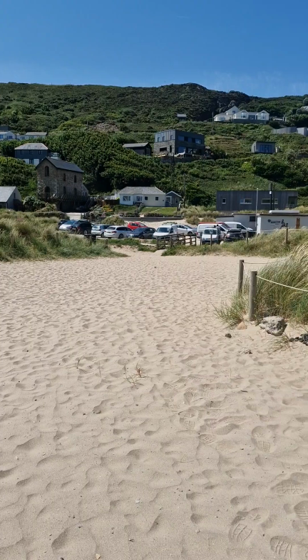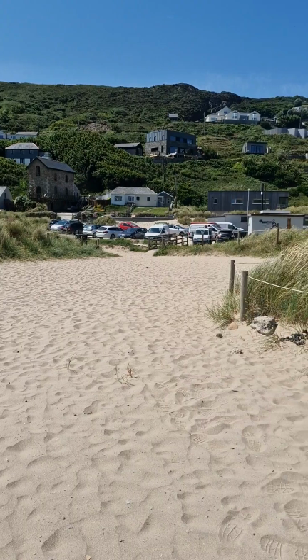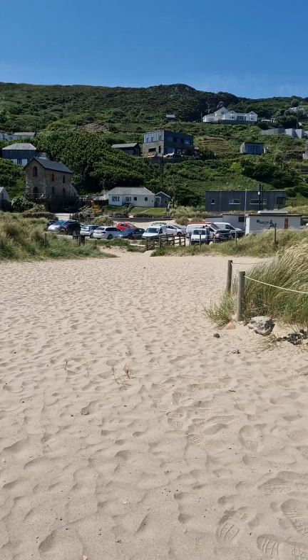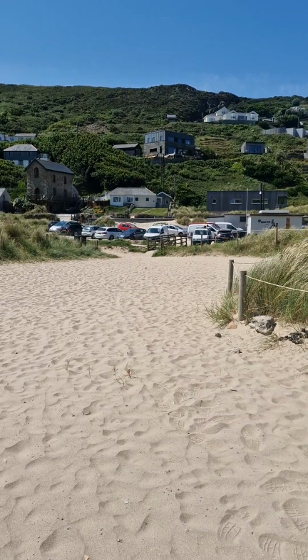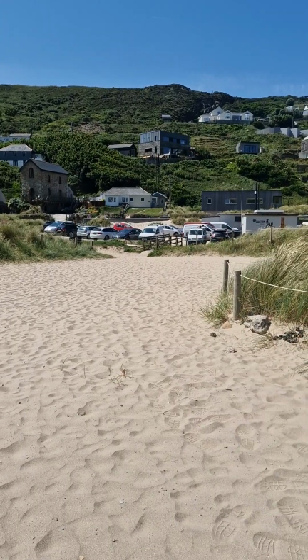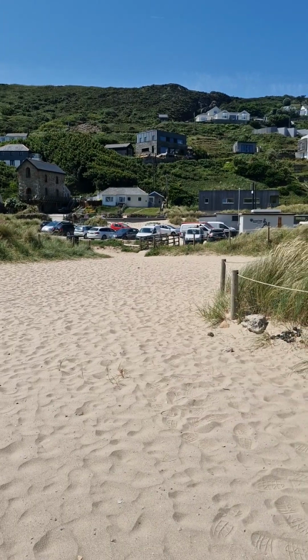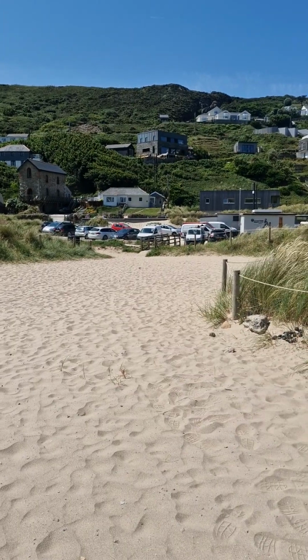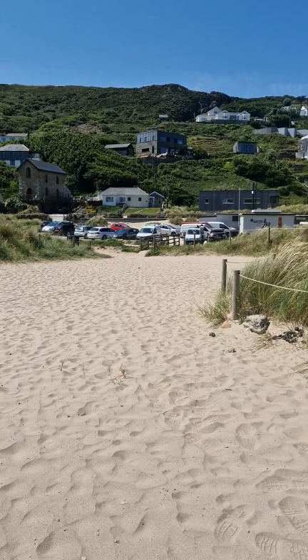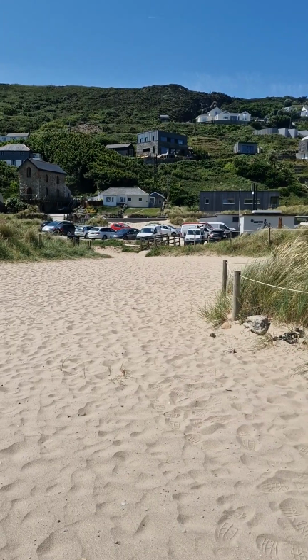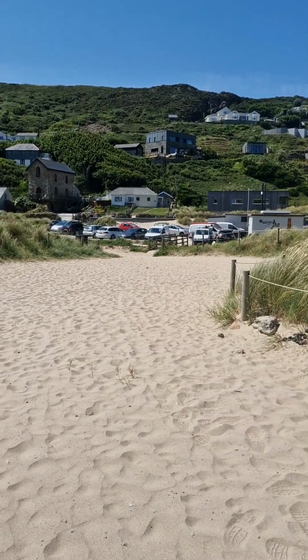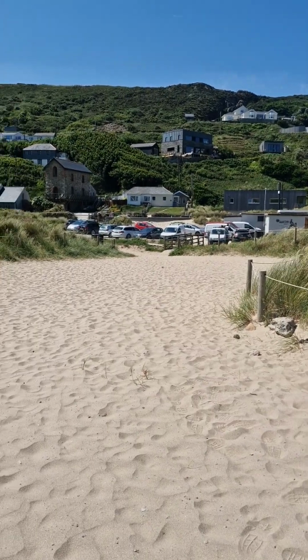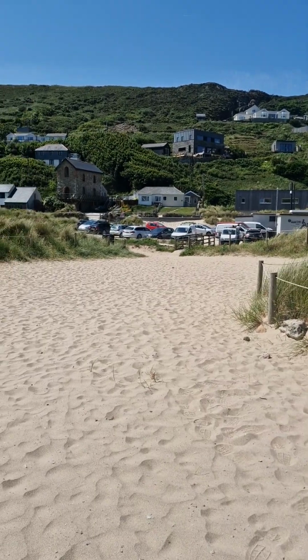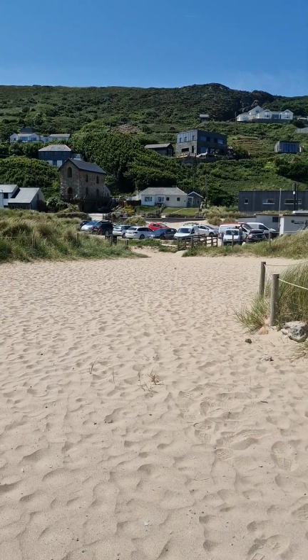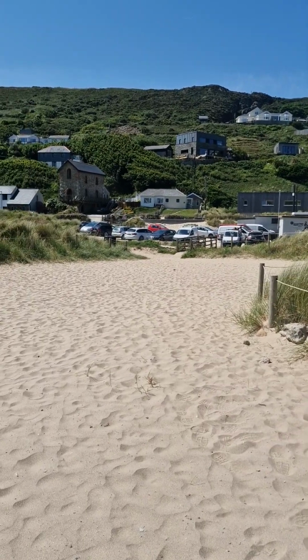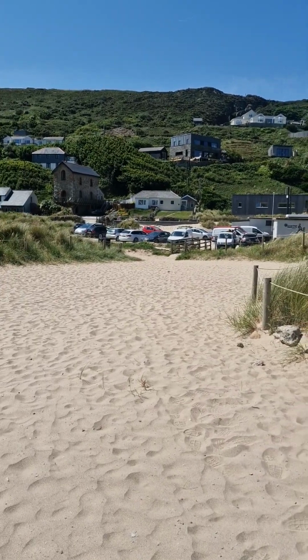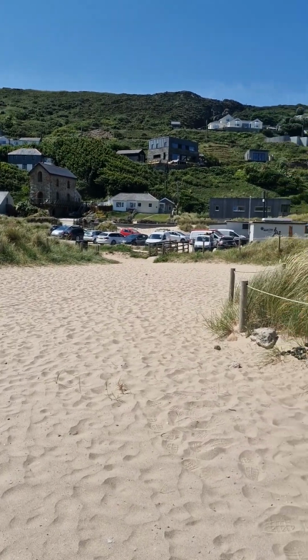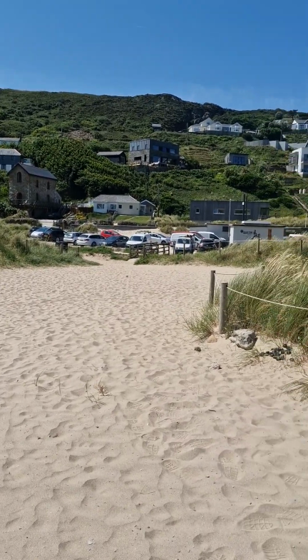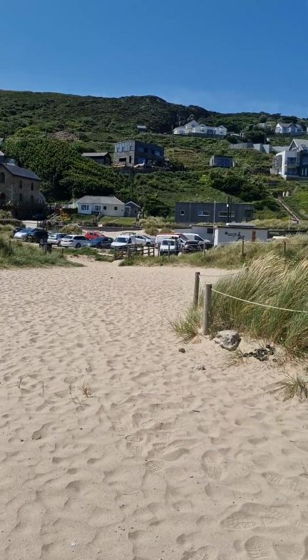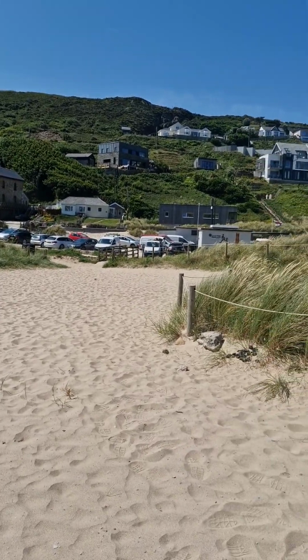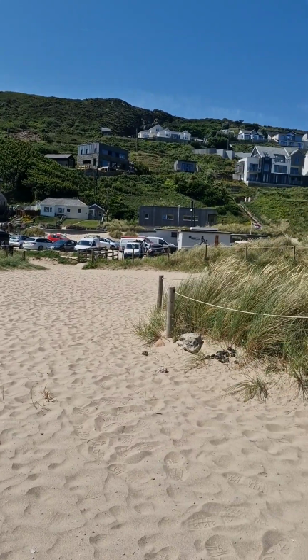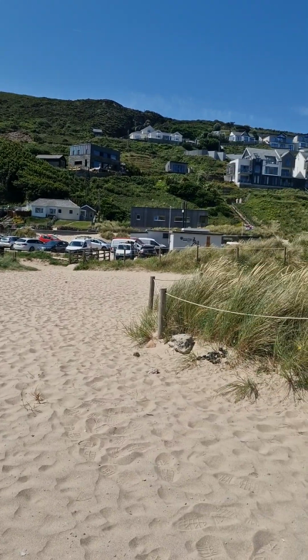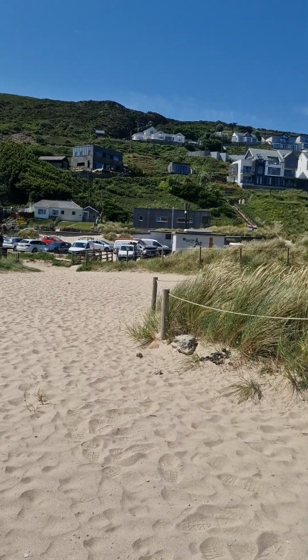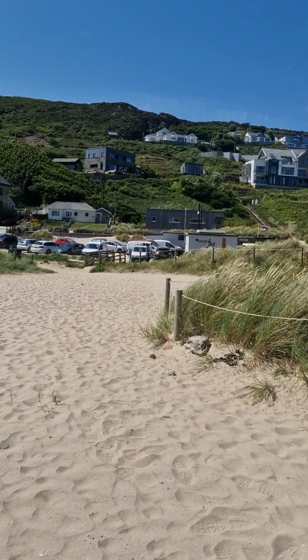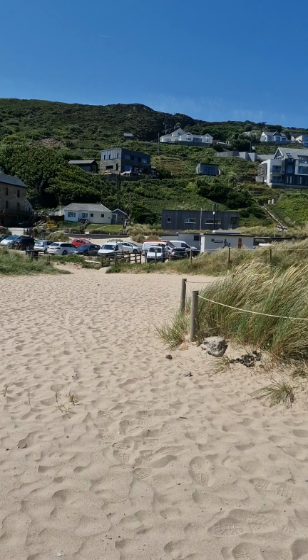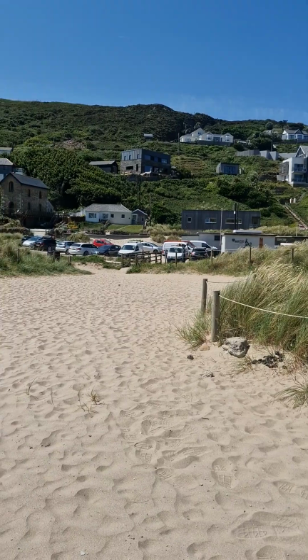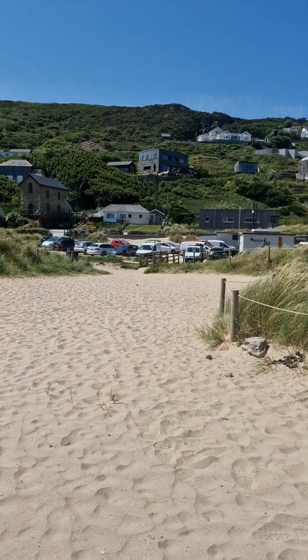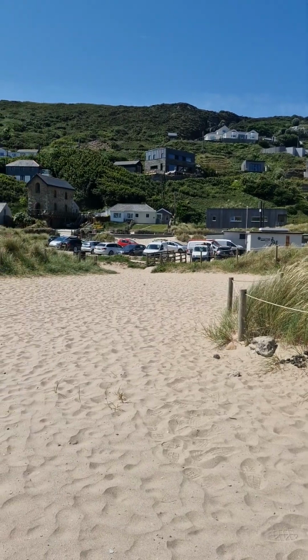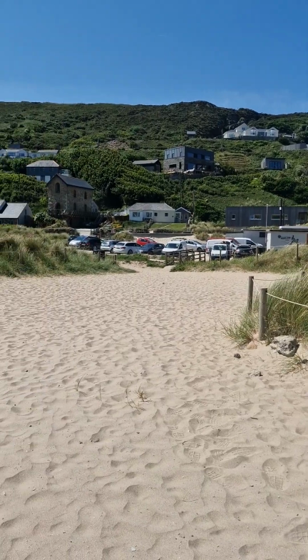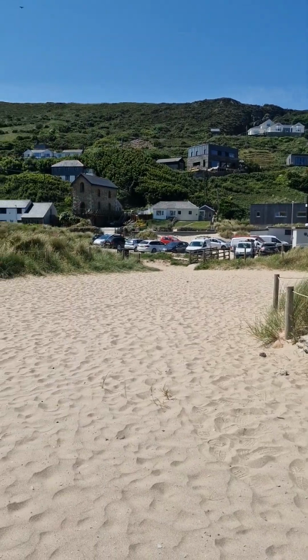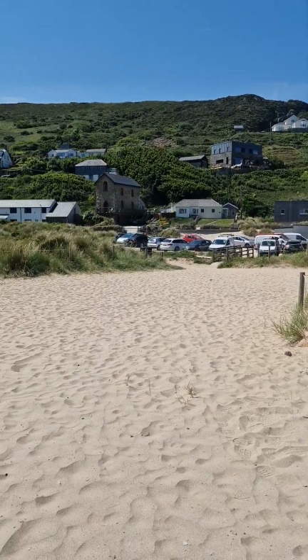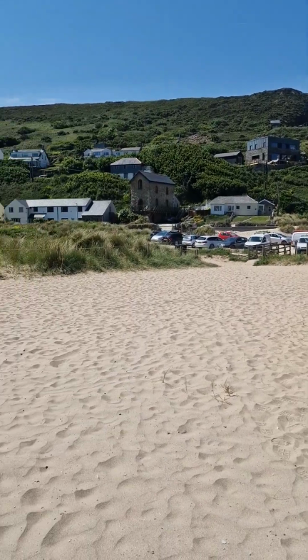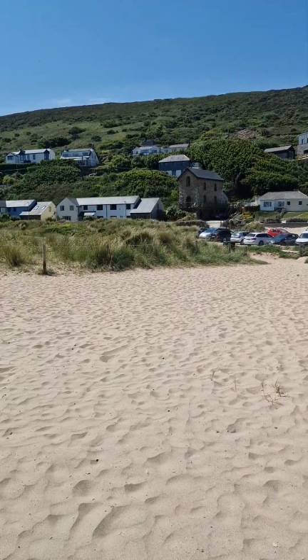Hello folks, I'm at Porth Tower. You can see some beautiful houses around the valley there, not much in the middle here.